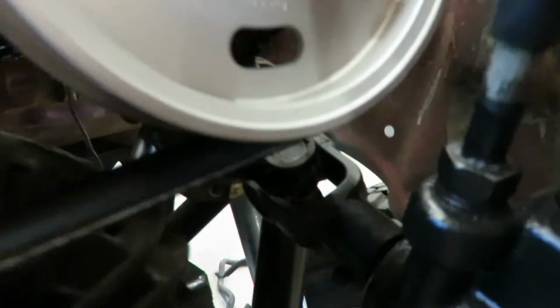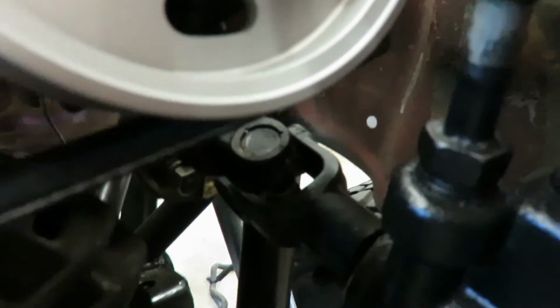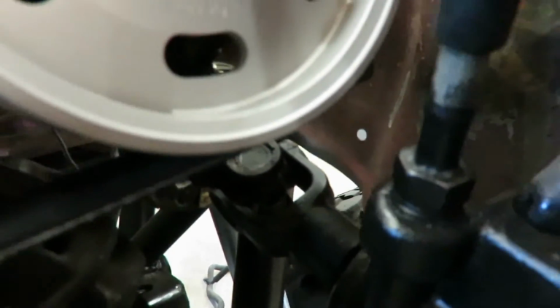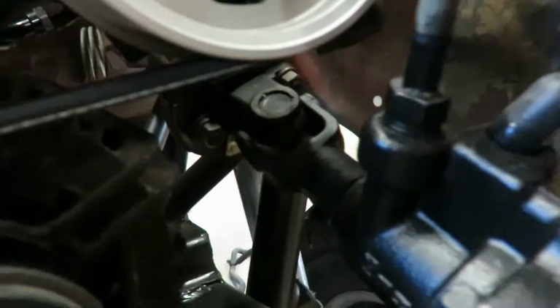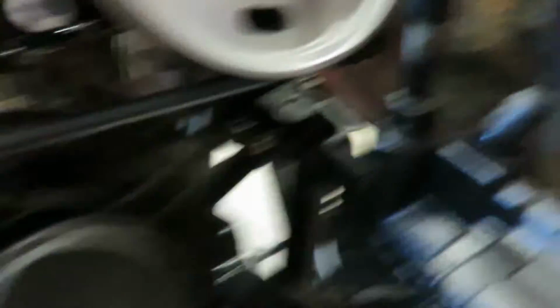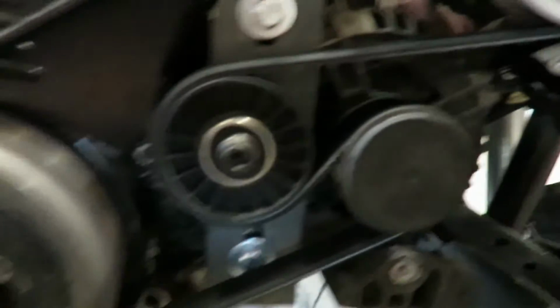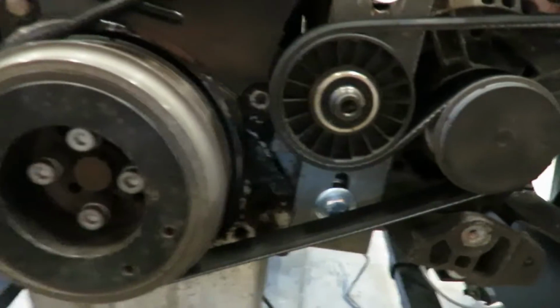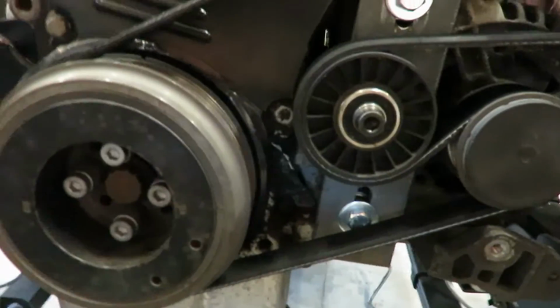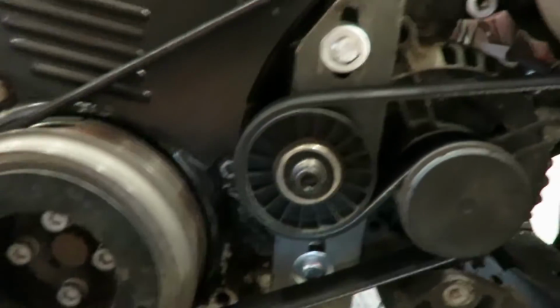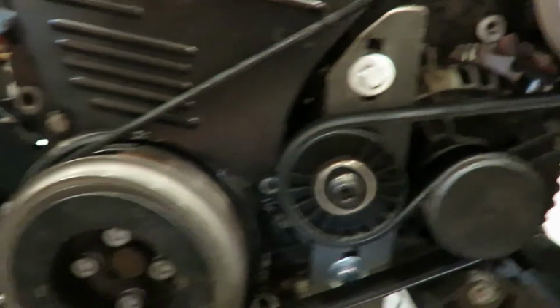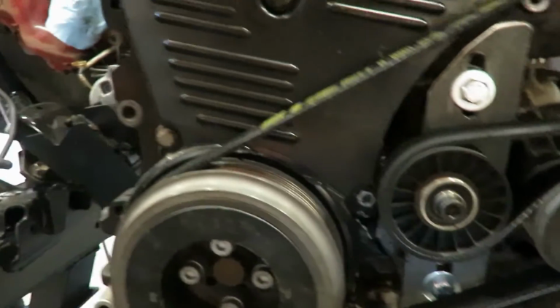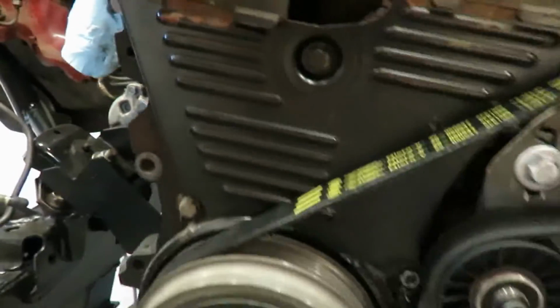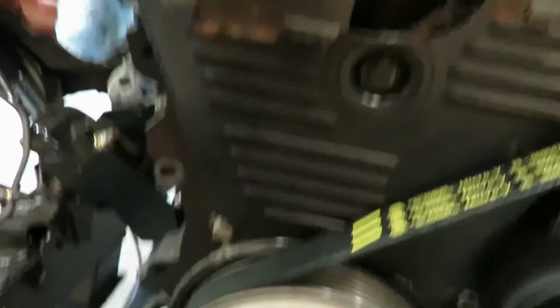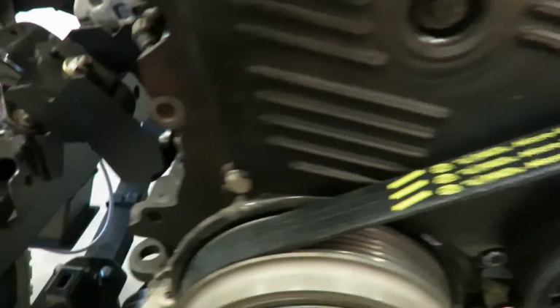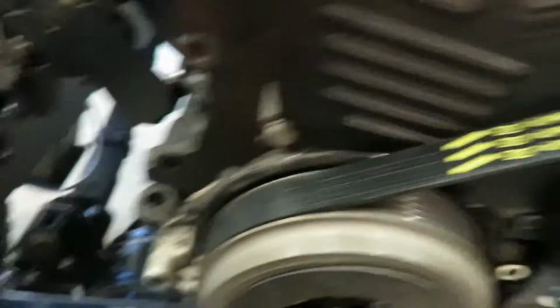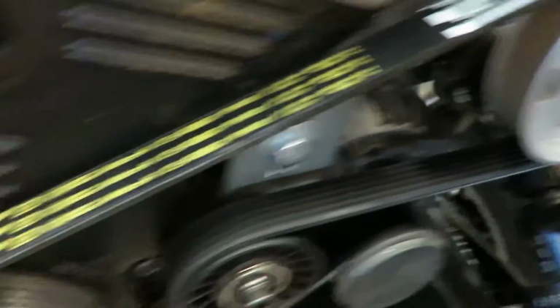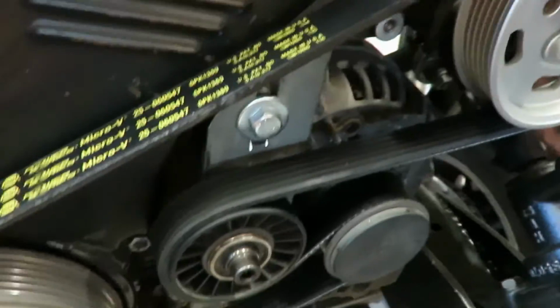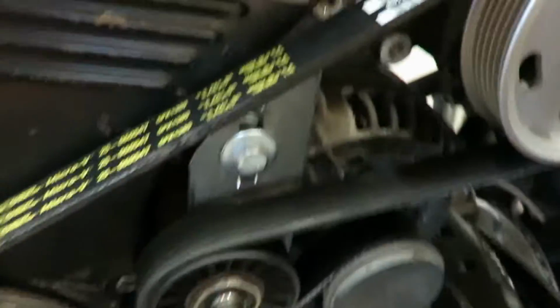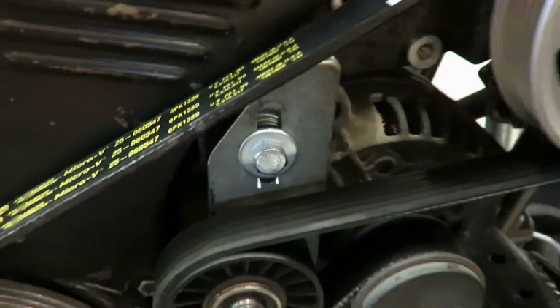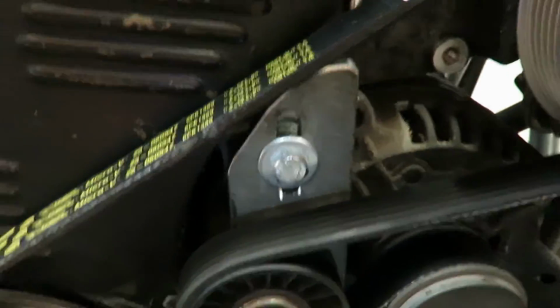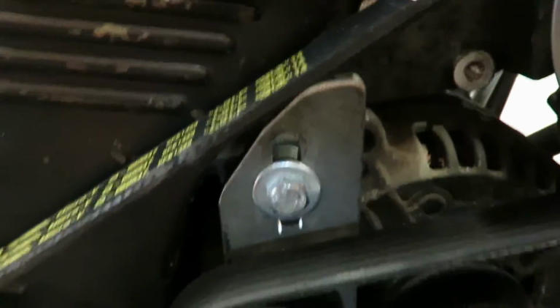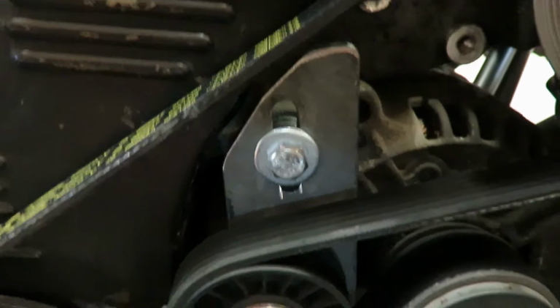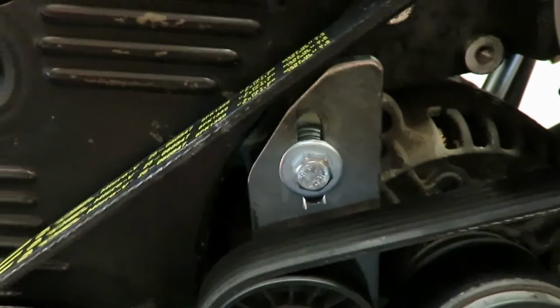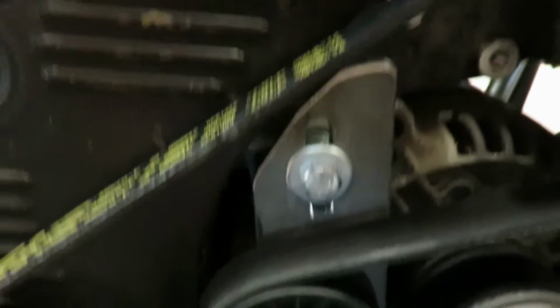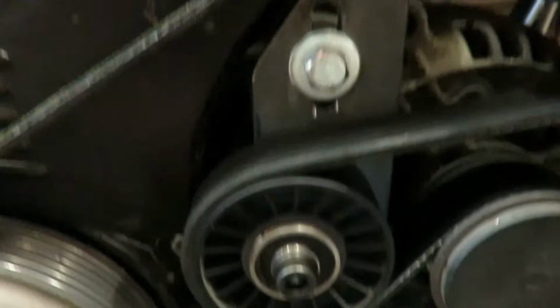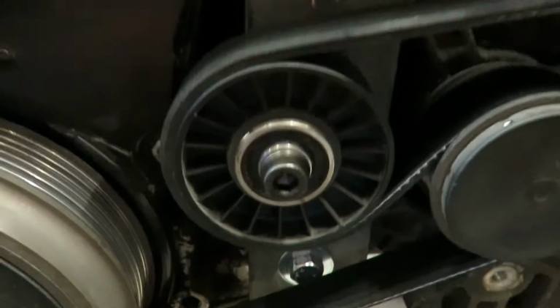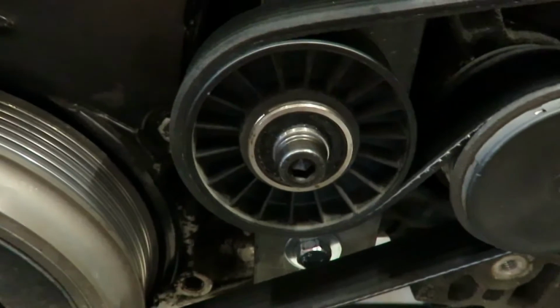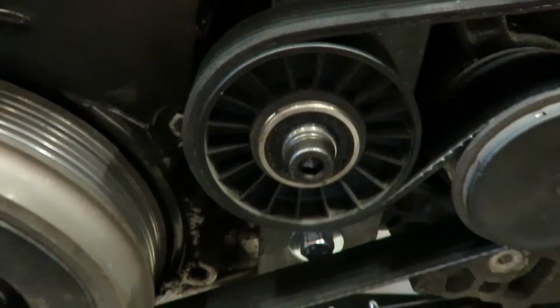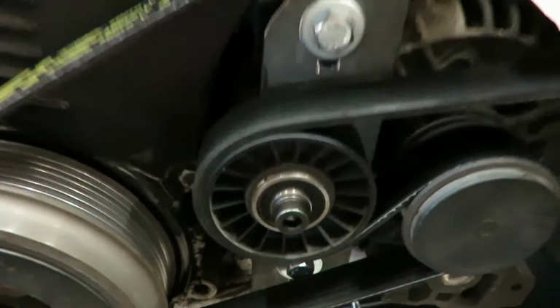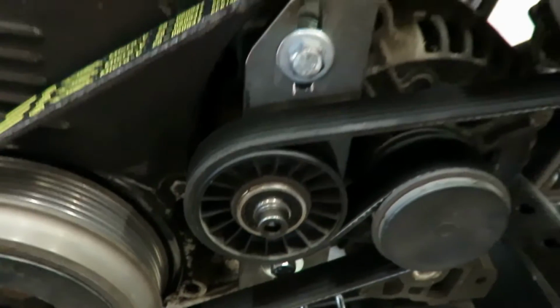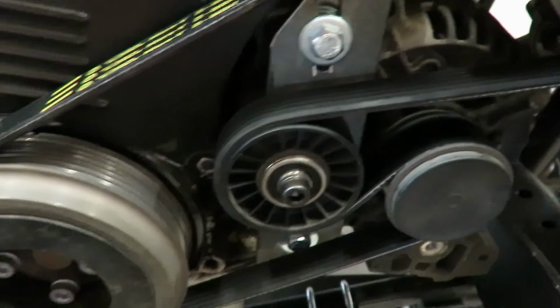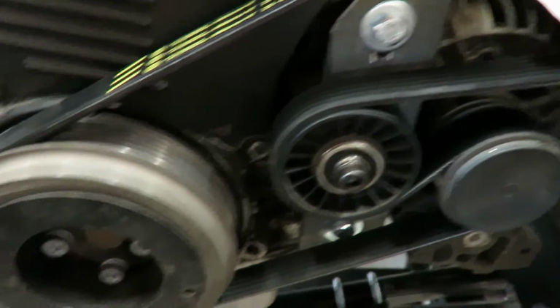That right there should work and I've got plenty of clearance everywhere. I'll get those spacers on, pull it apart, paint it all up, and then show you guys the final product.